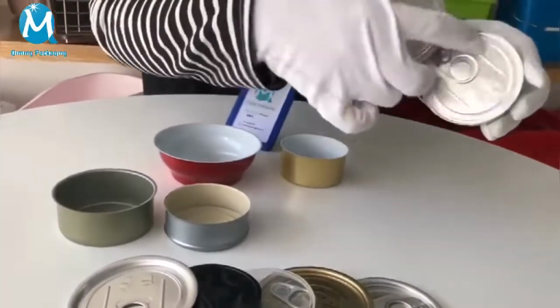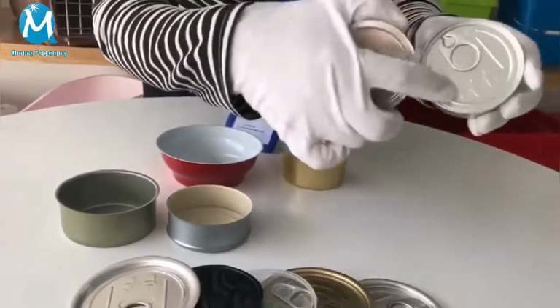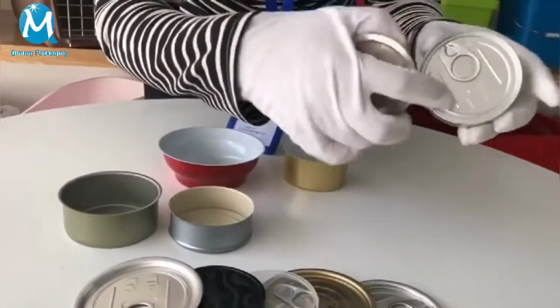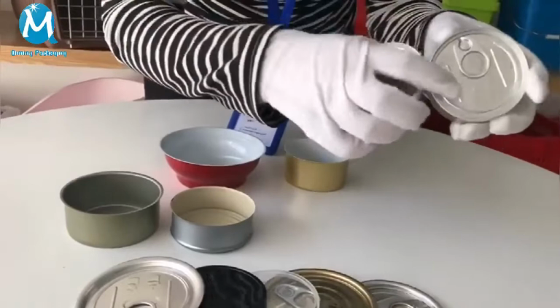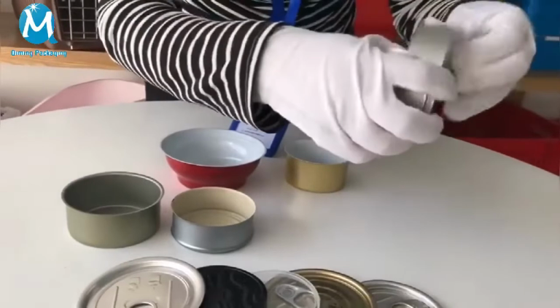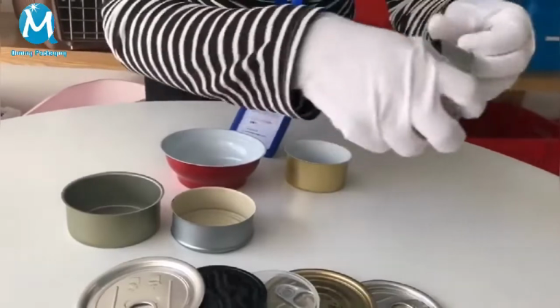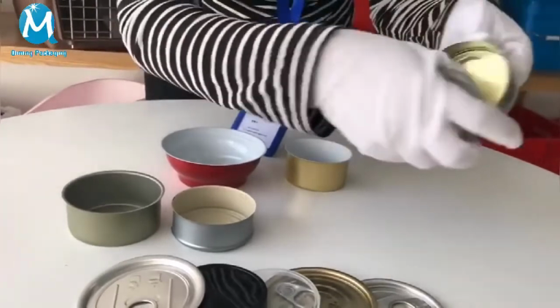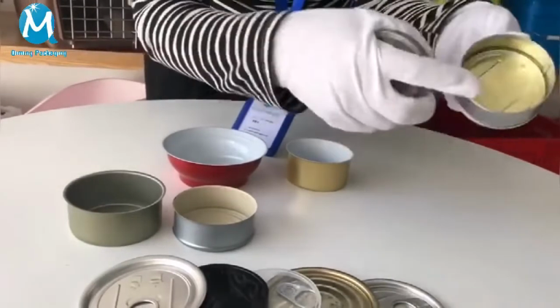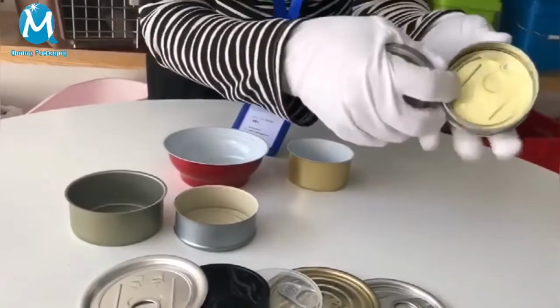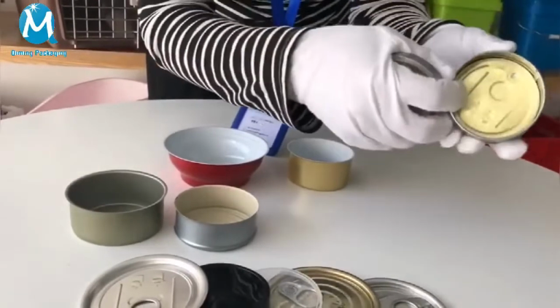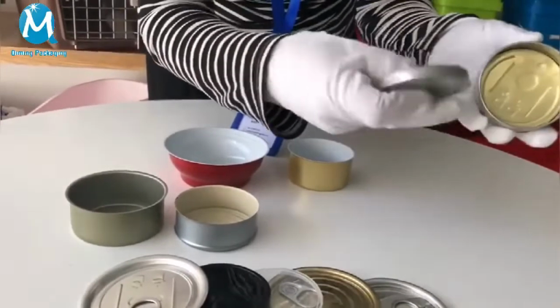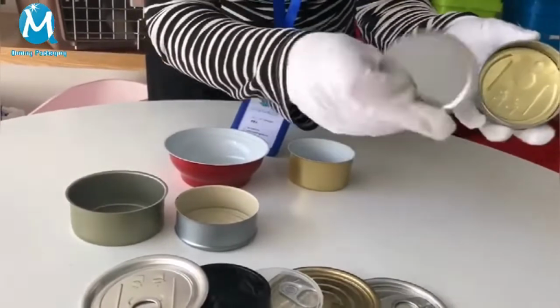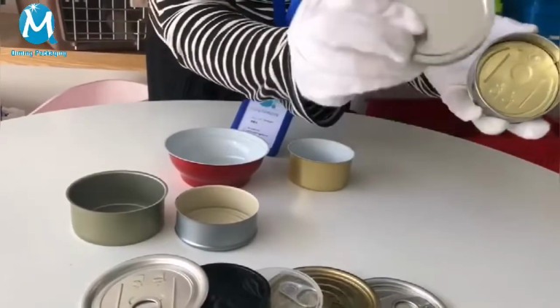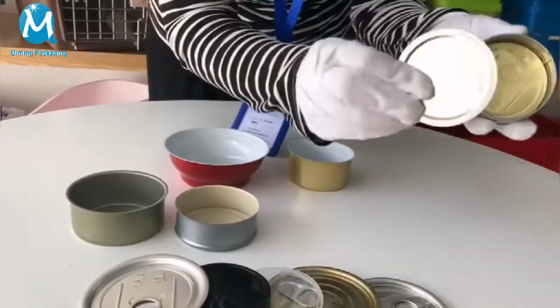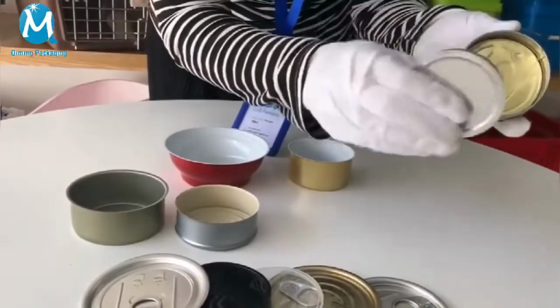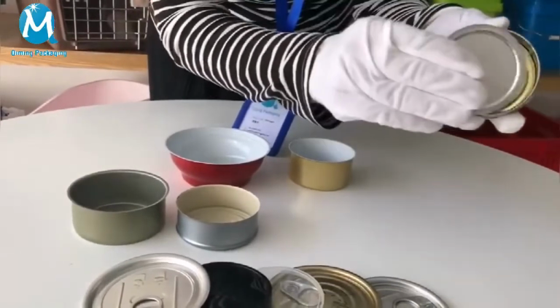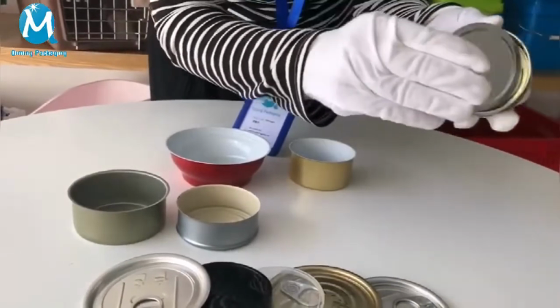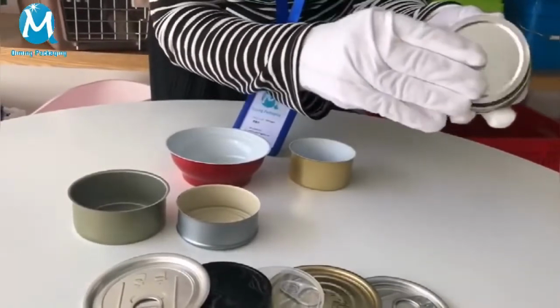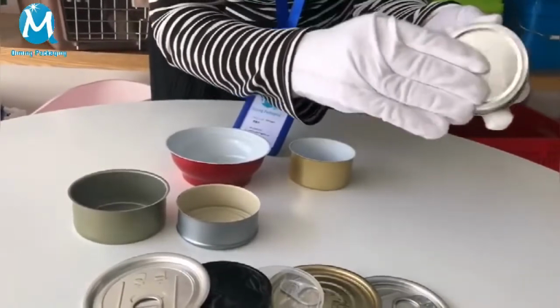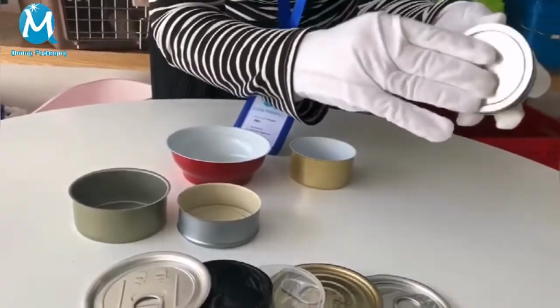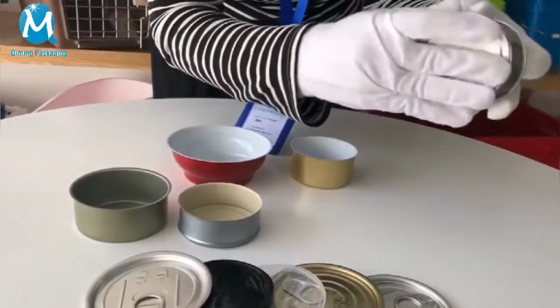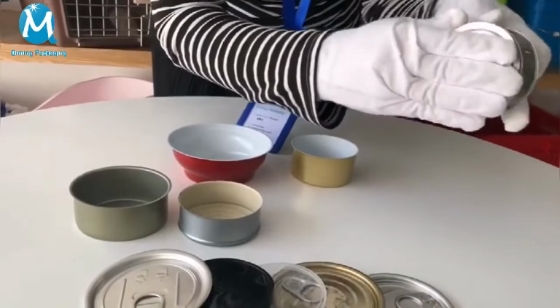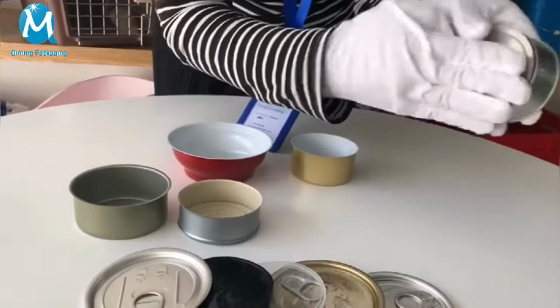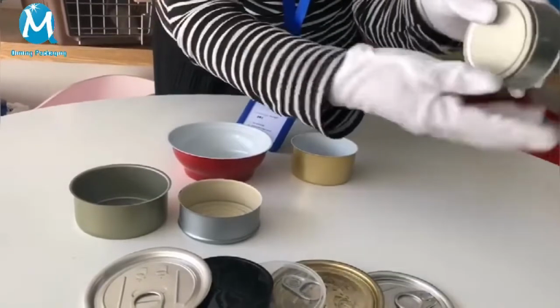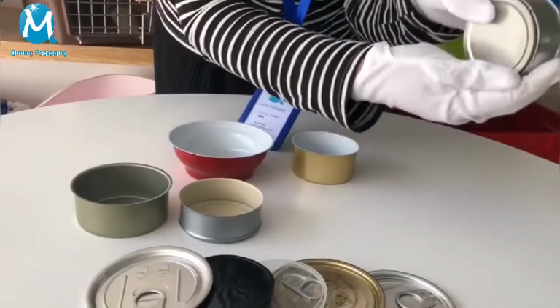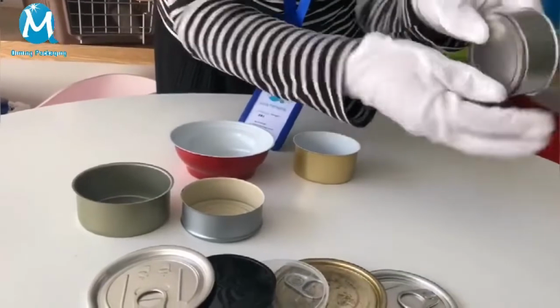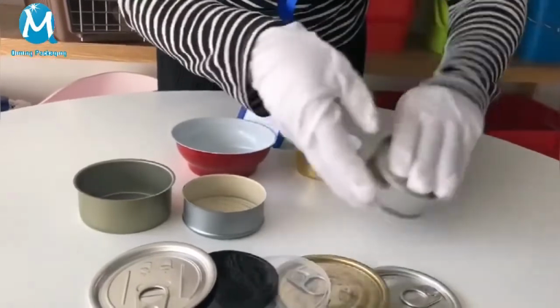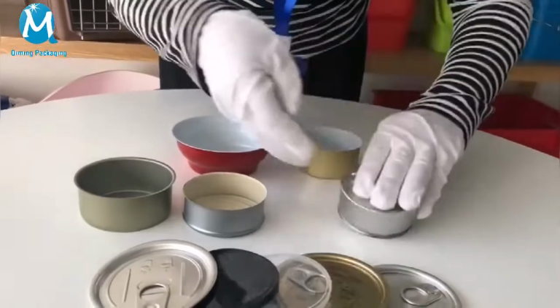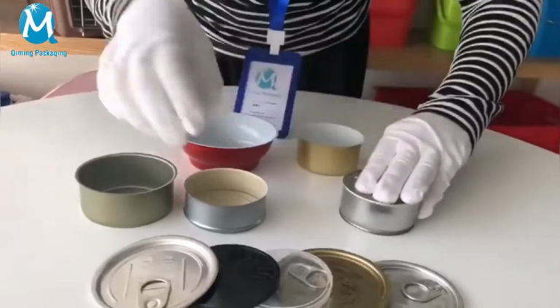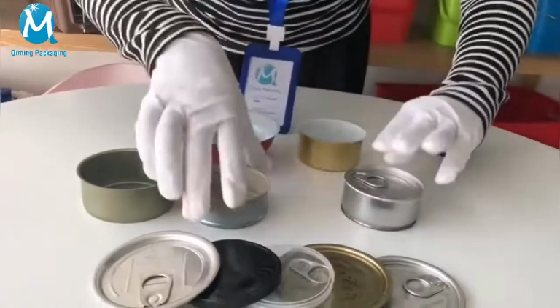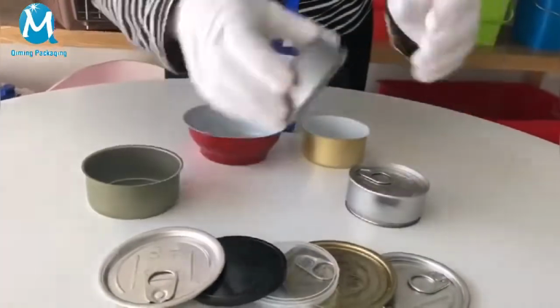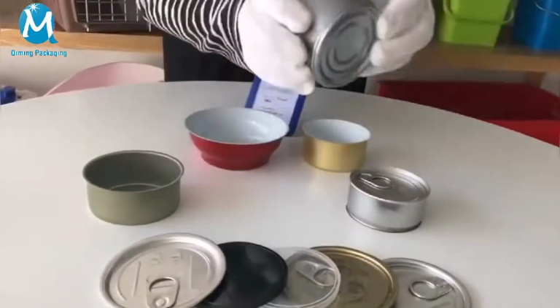The first type: two pieces of self-sealed pressed tin can. With it opened, just pop the bottom and it will be sealed — no sealing machine needed, very convenient.